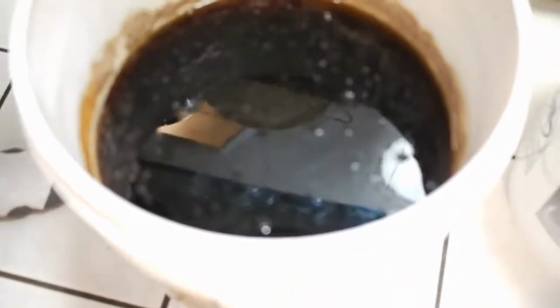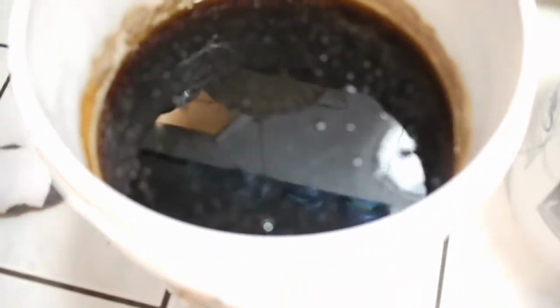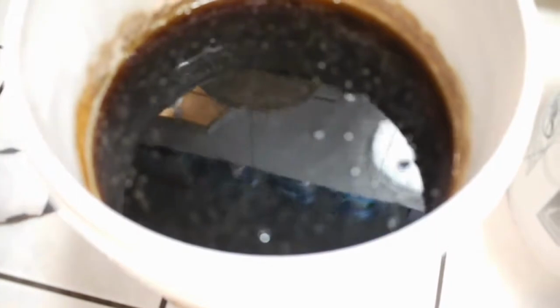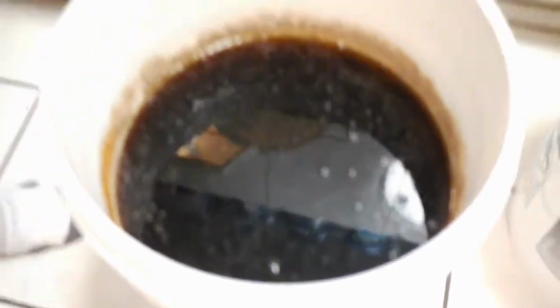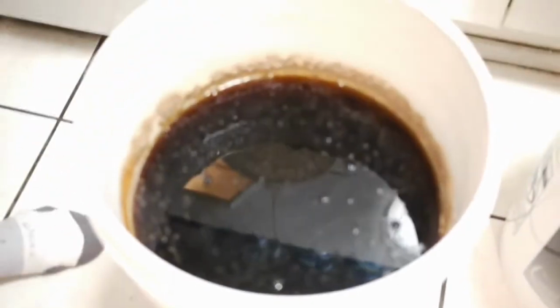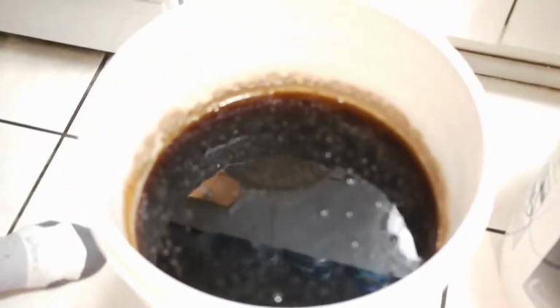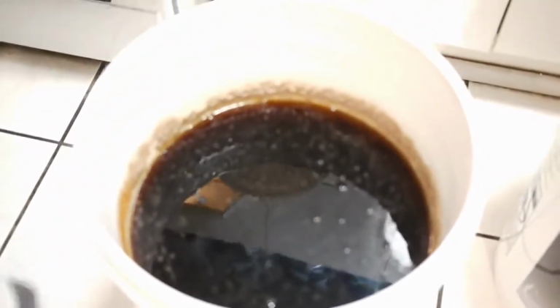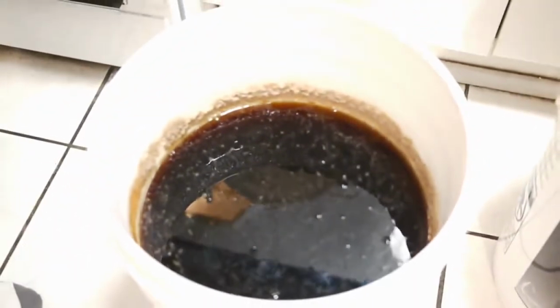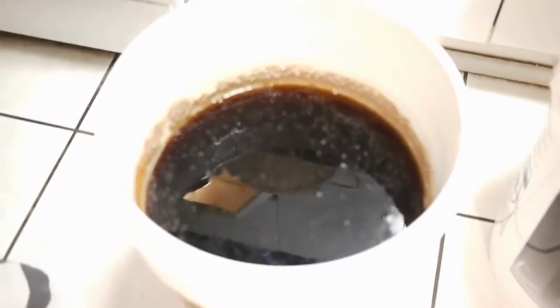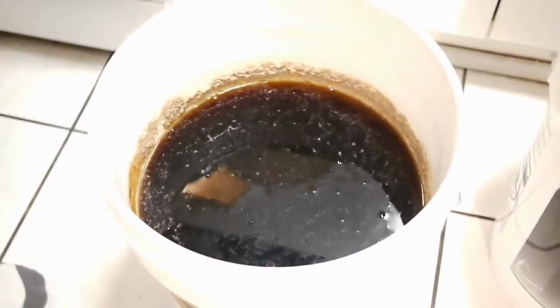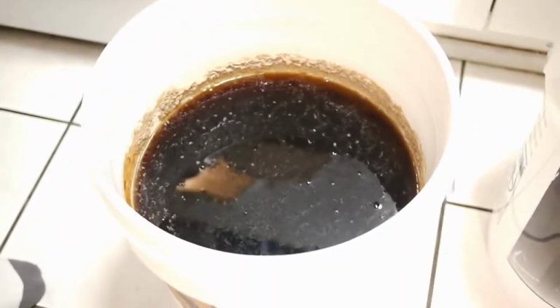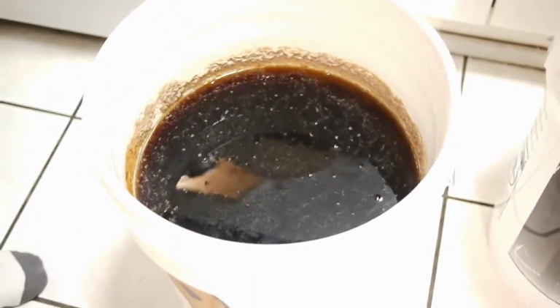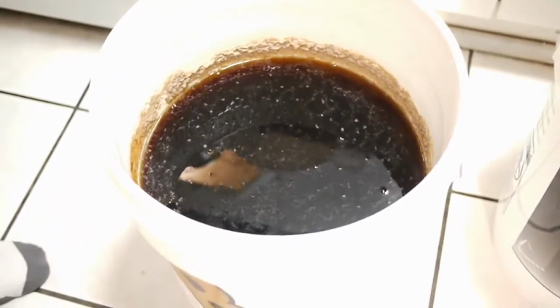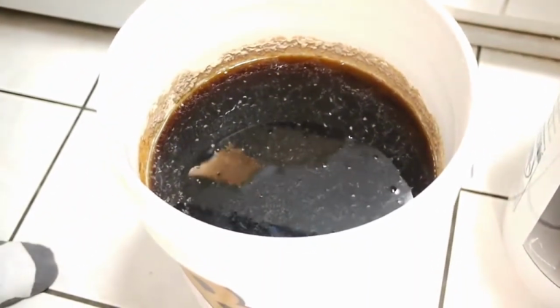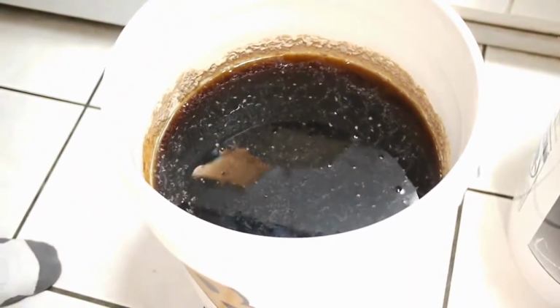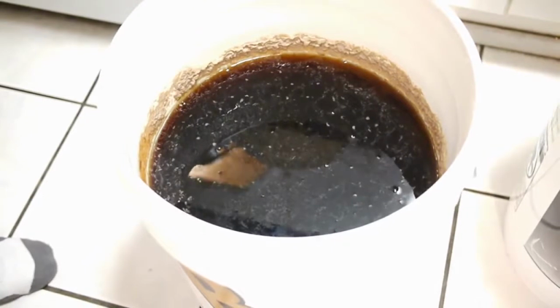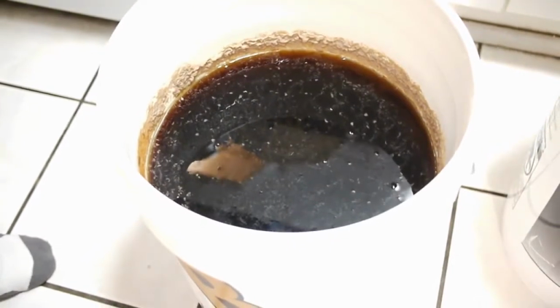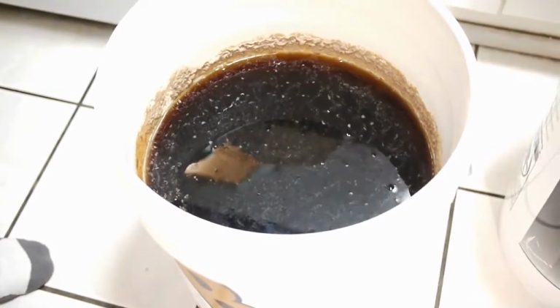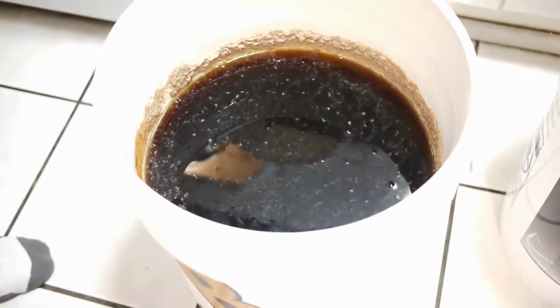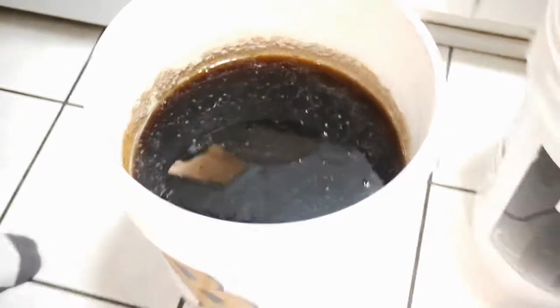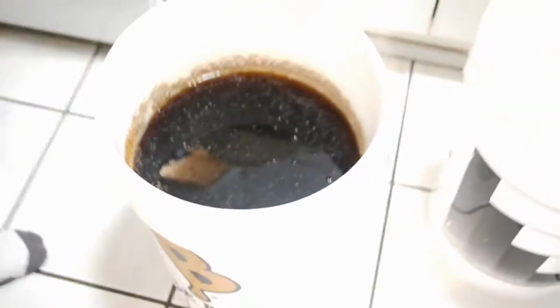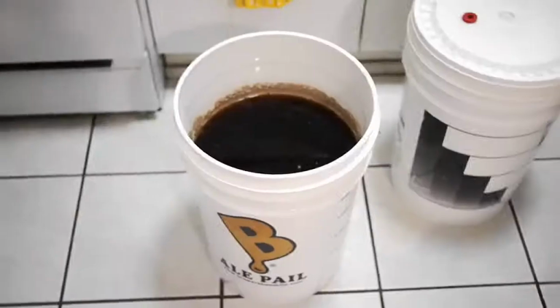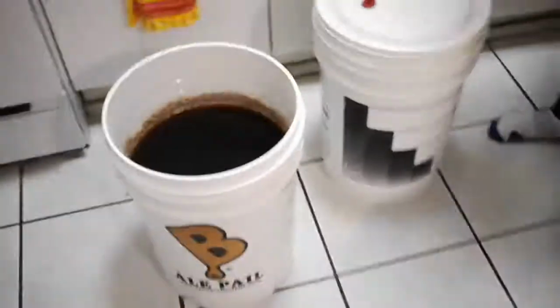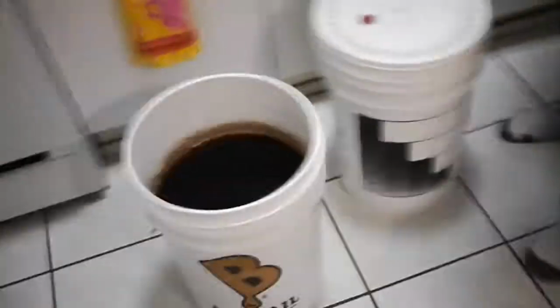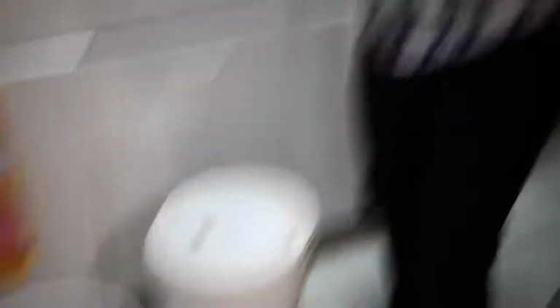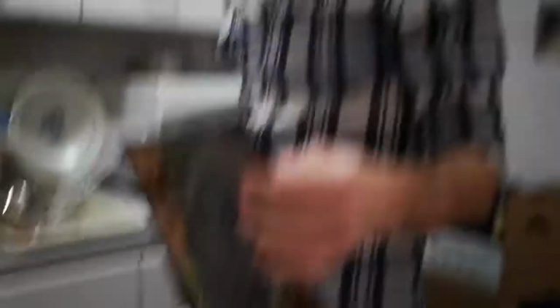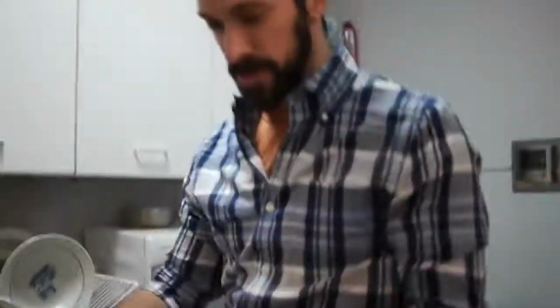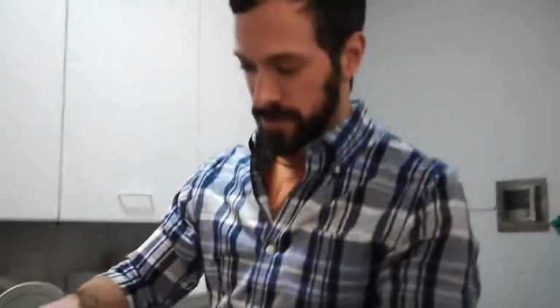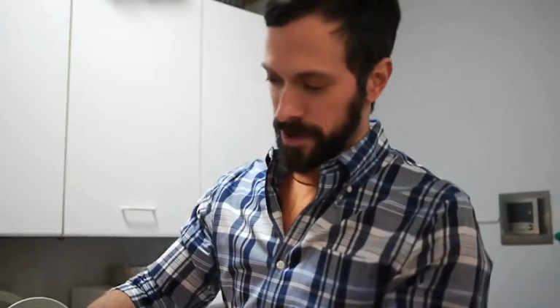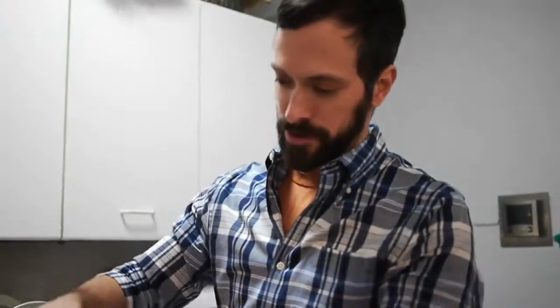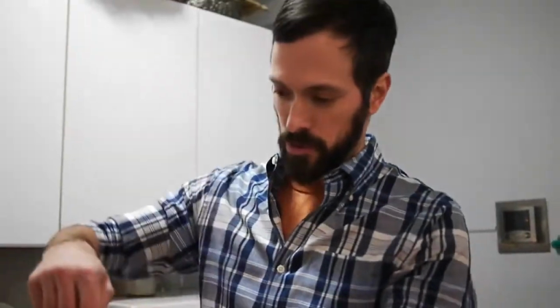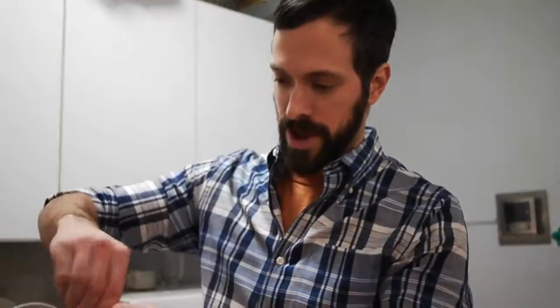There's some layer of carbon dioxide there which I hope stays intact, so I just want to not shake it too much. Basically, to dry hop this IPA, I'm literally just going to open the bag.